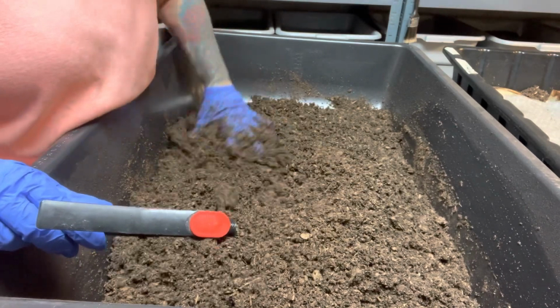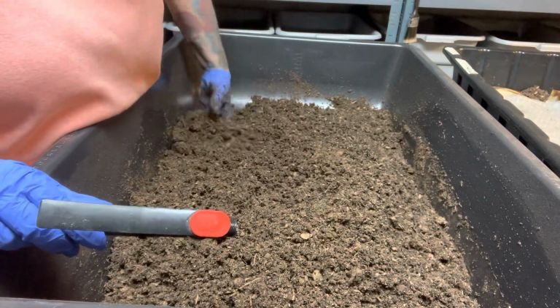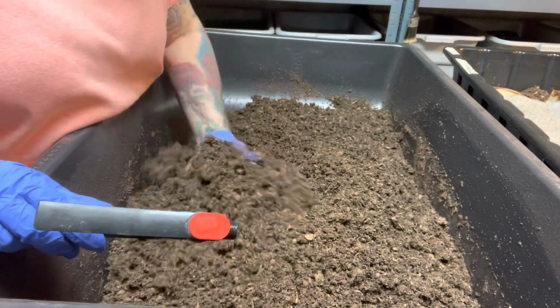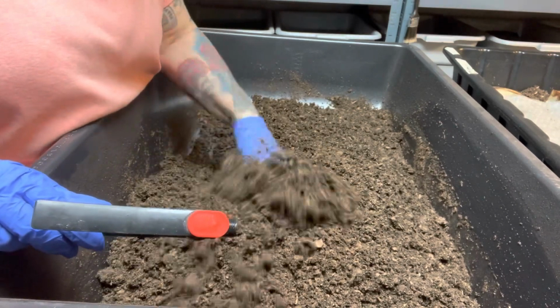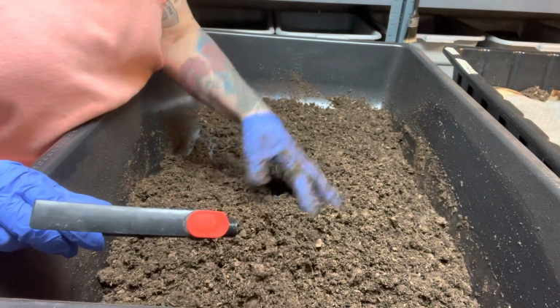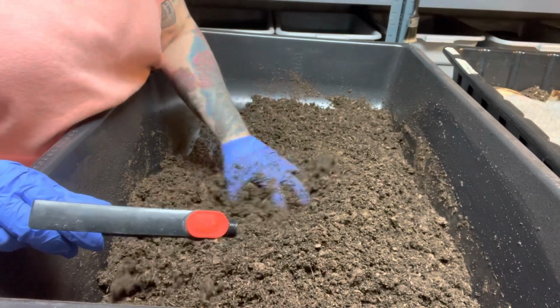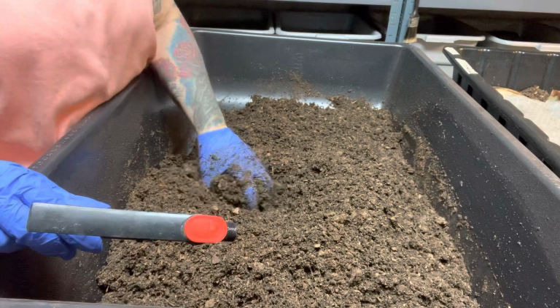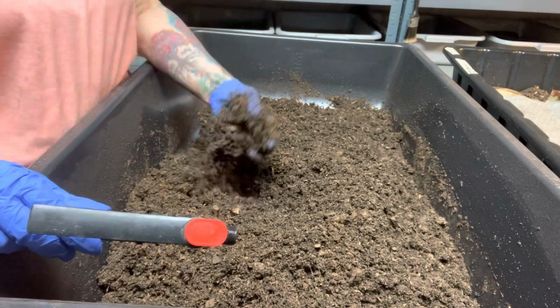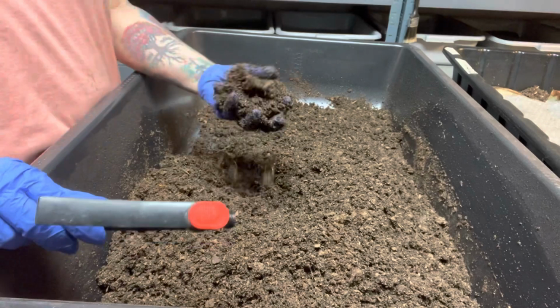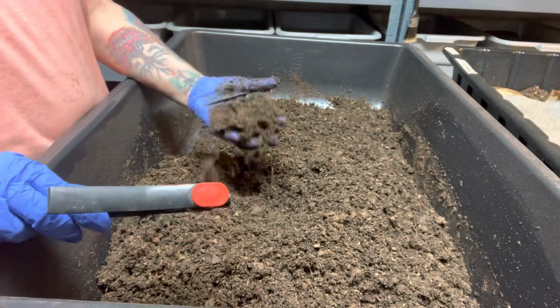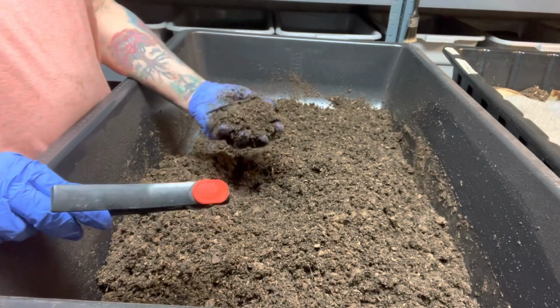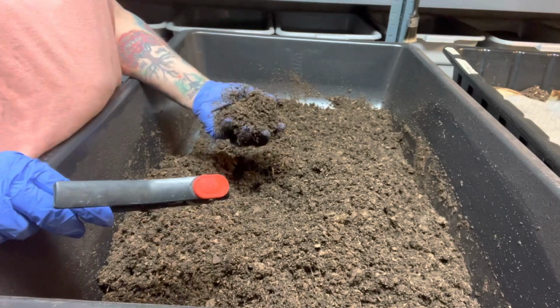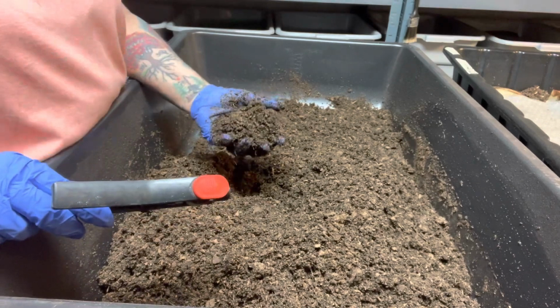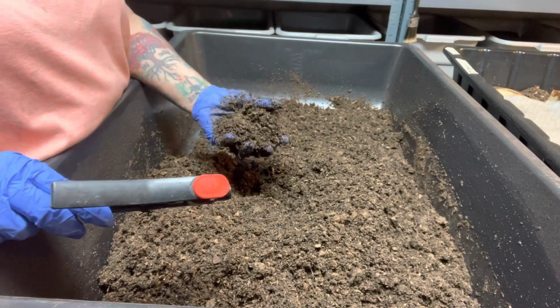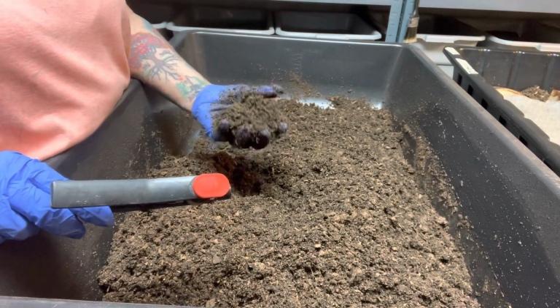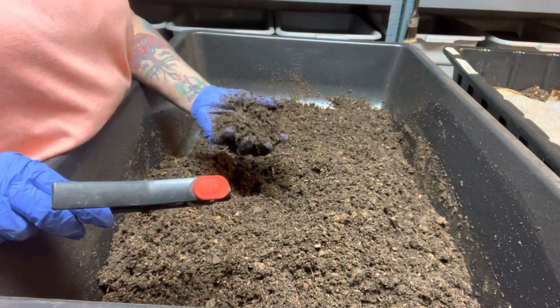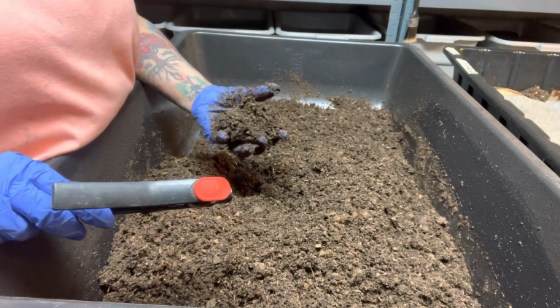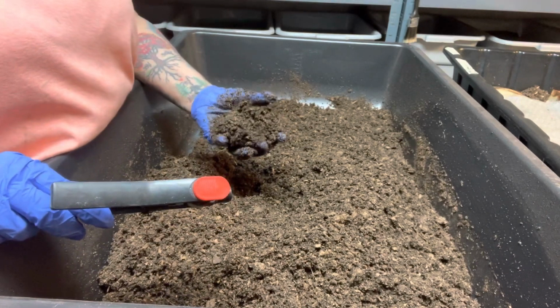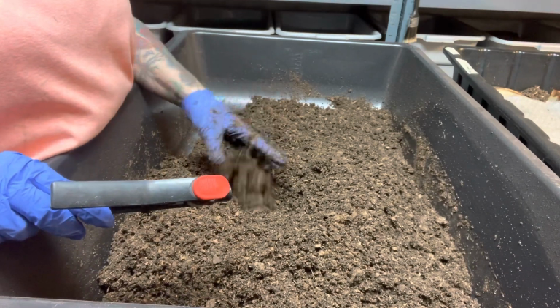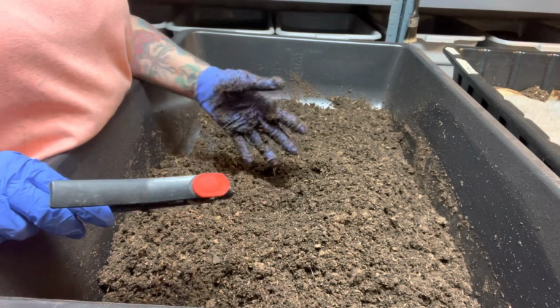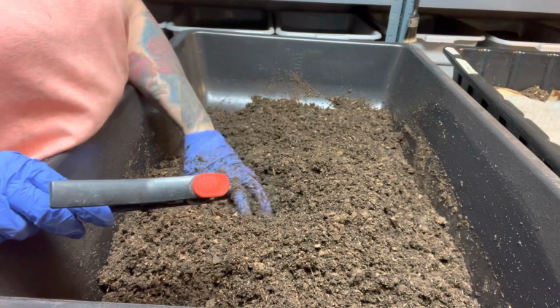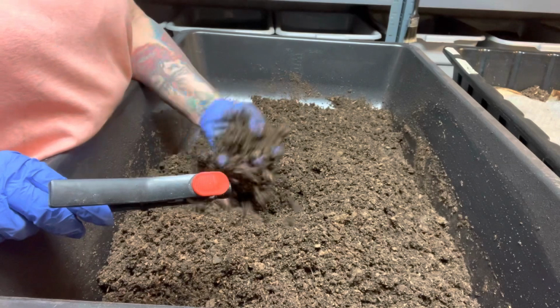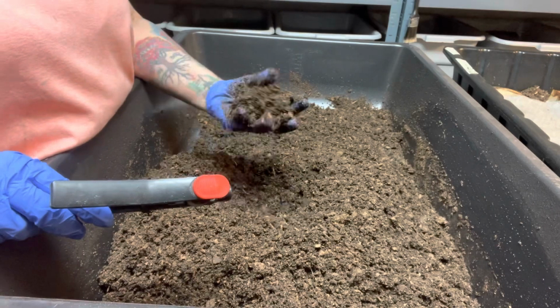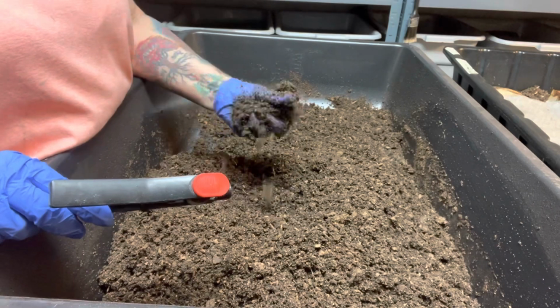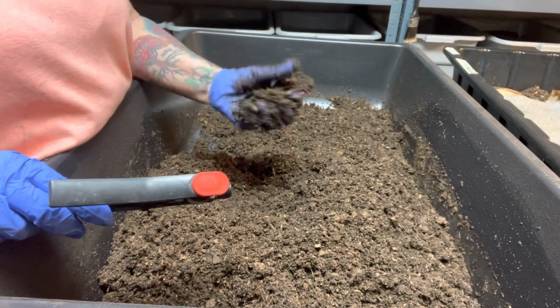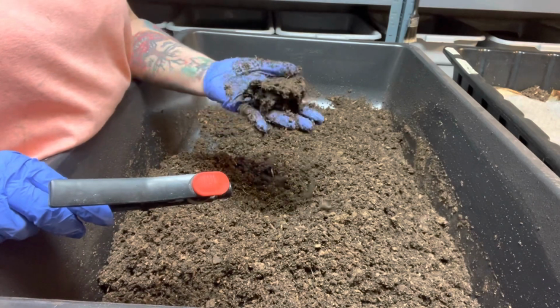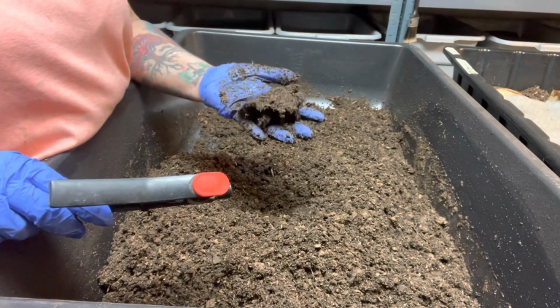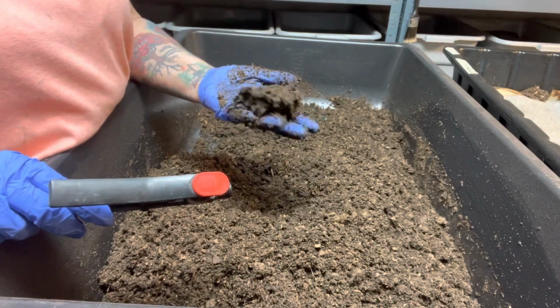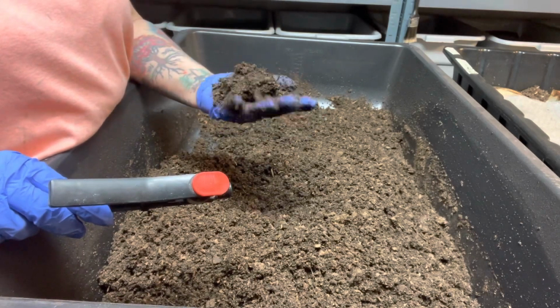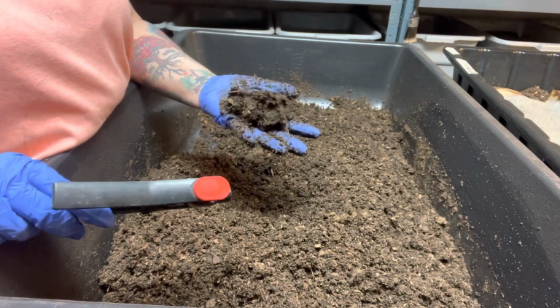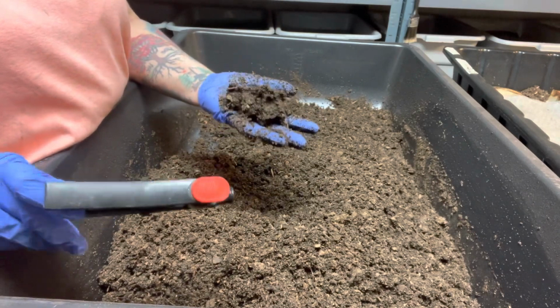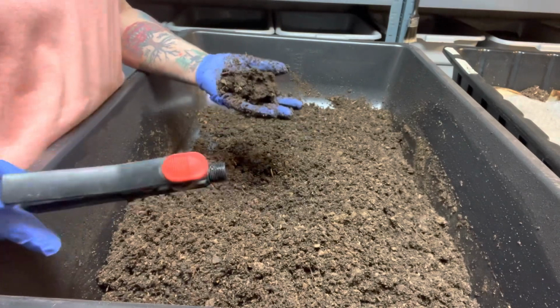See, this is not wet enough for me. I could put worms in here after it's composted if it's like this, but I want it wetter.